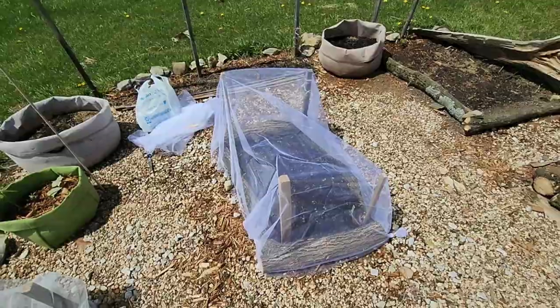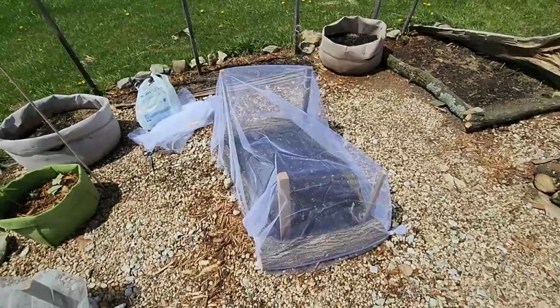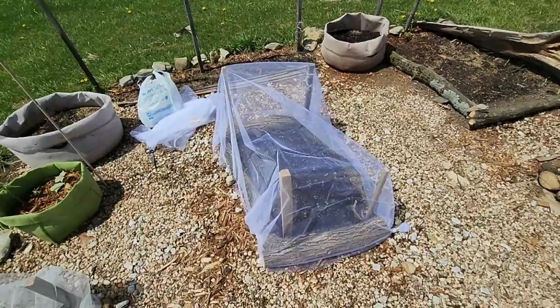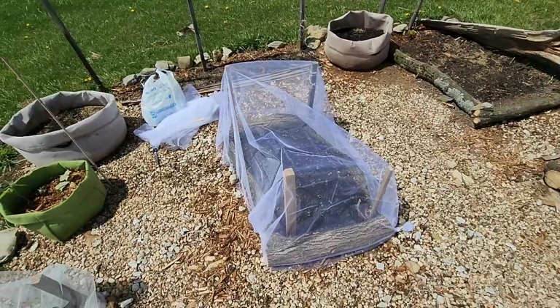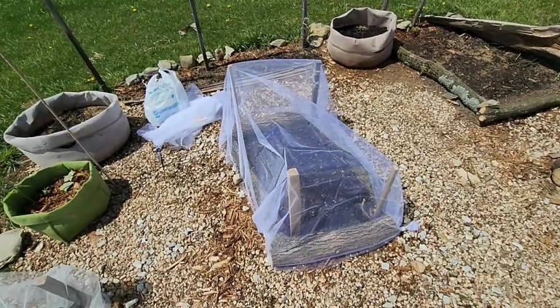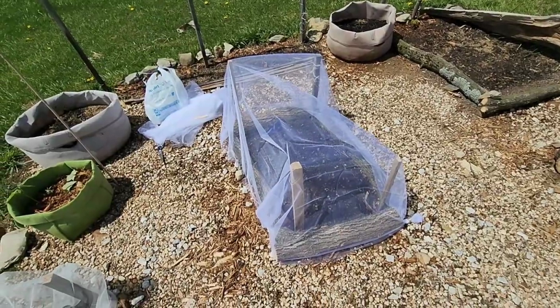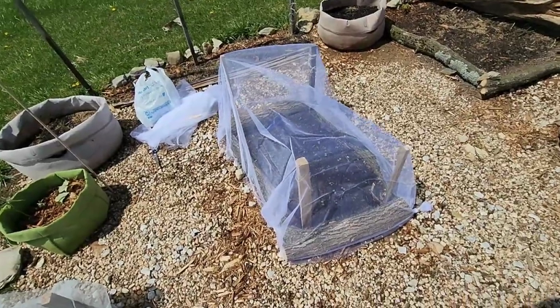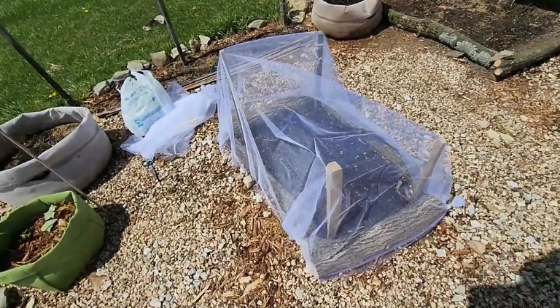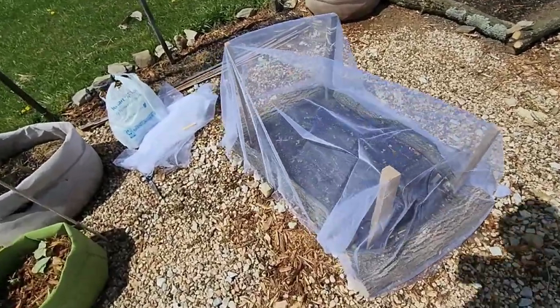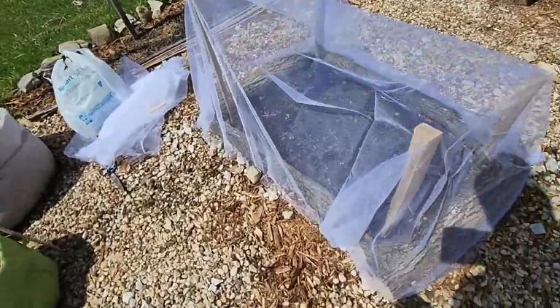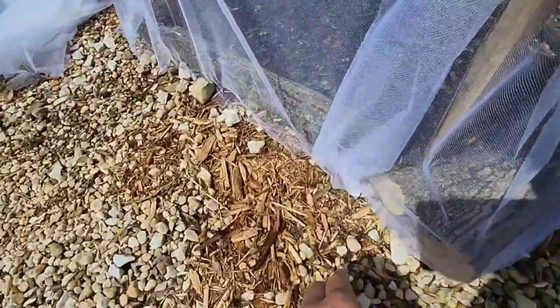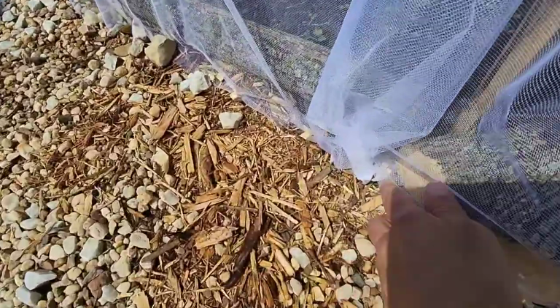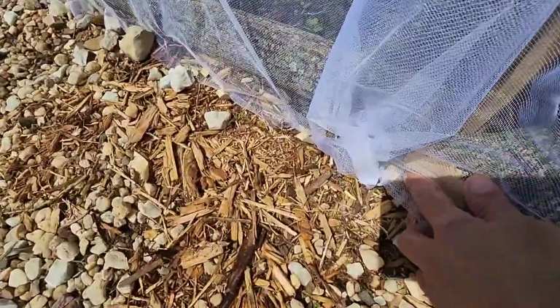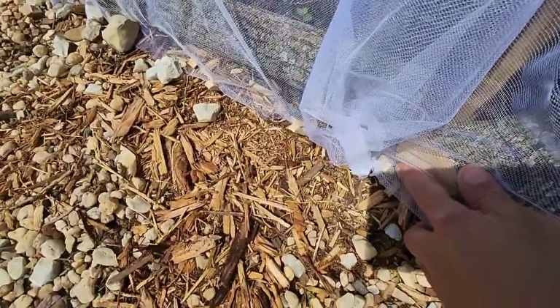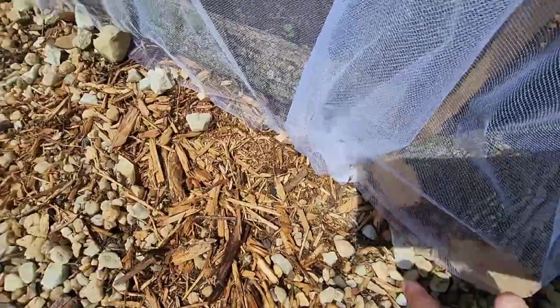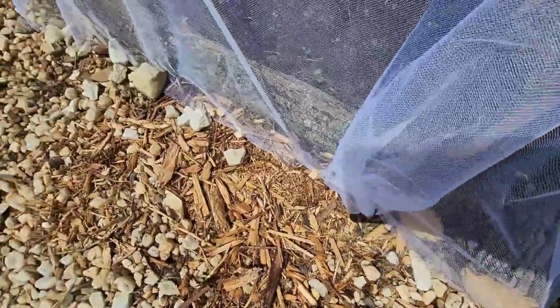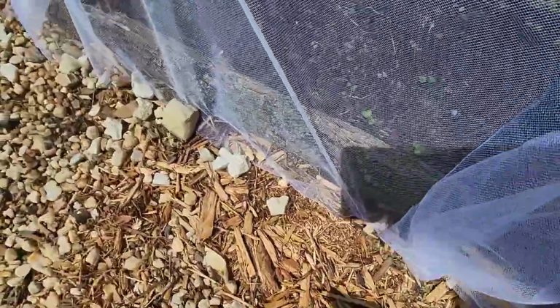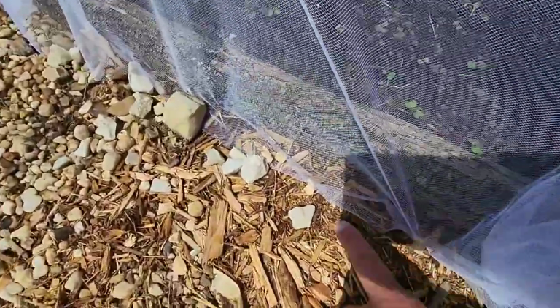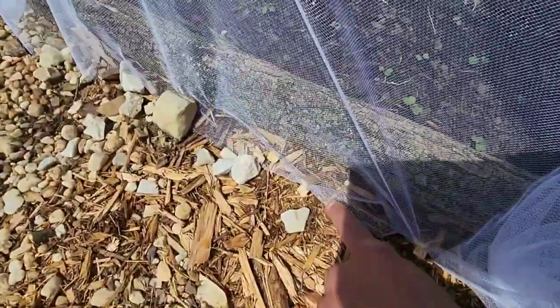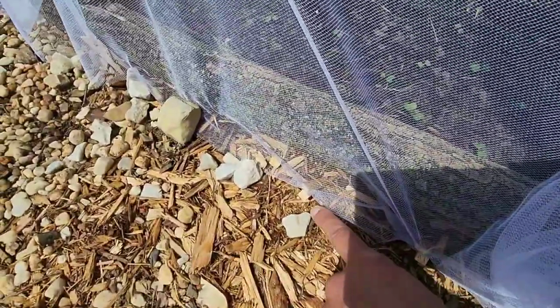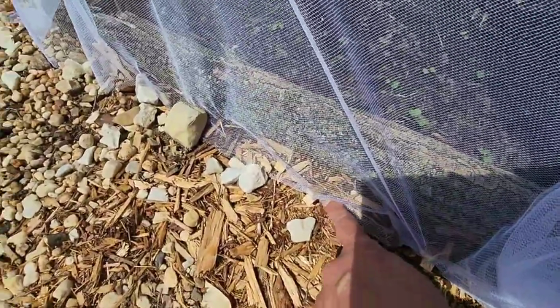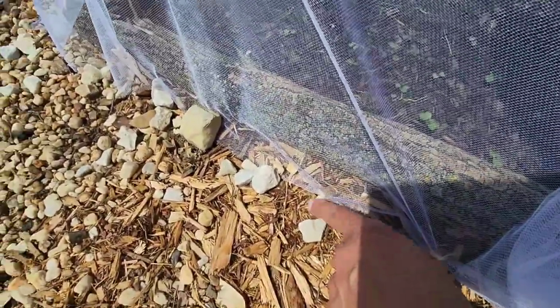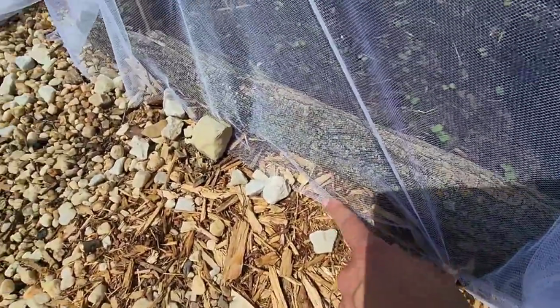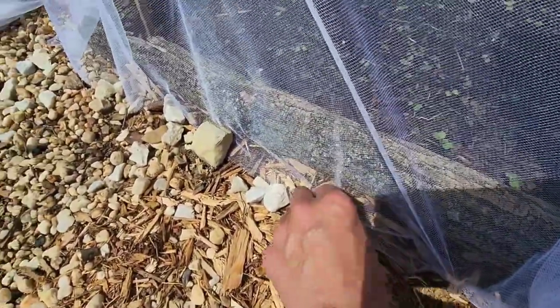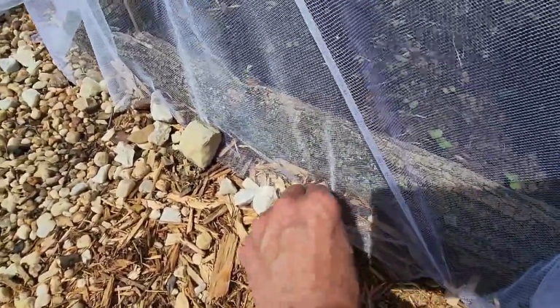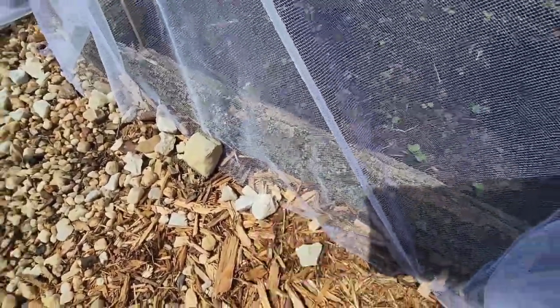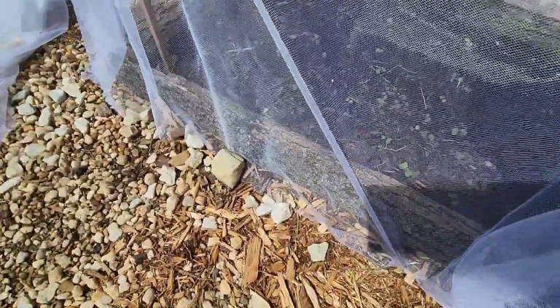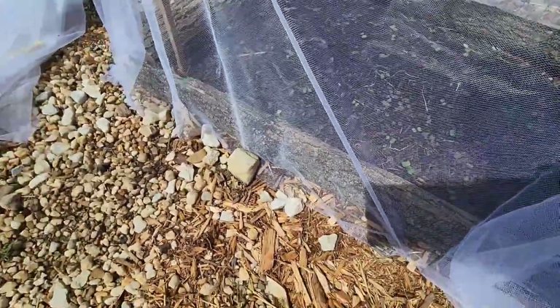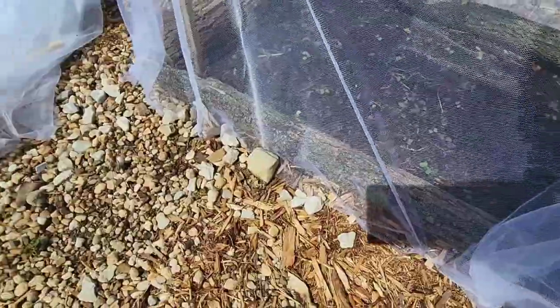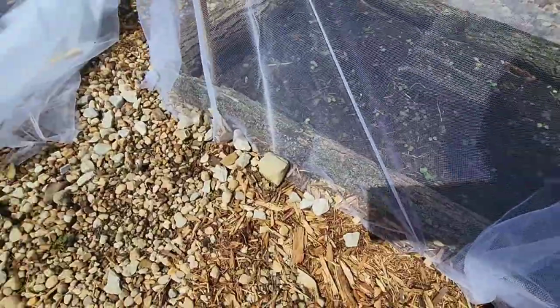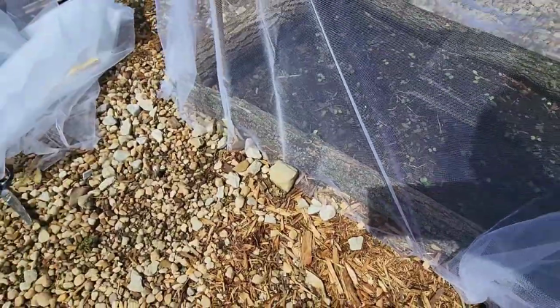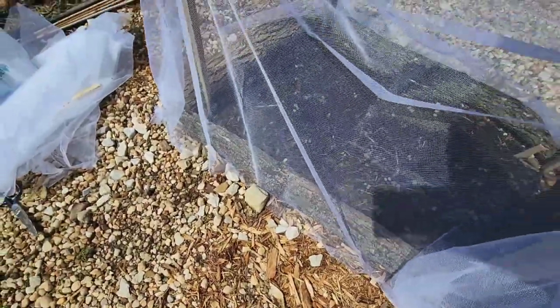And that was well covered. I pushed them in a little bit more, and these are super cheap — you can just get them as clothespins. You can get them at the Dollar General store or at the Dollar Store.